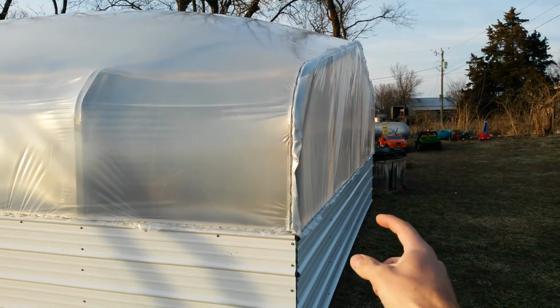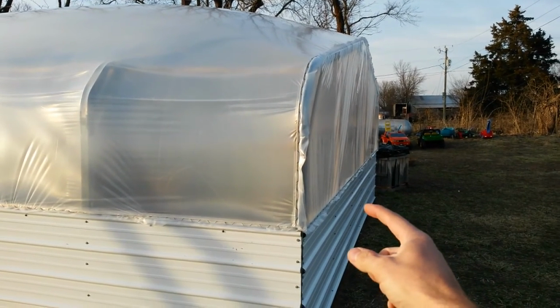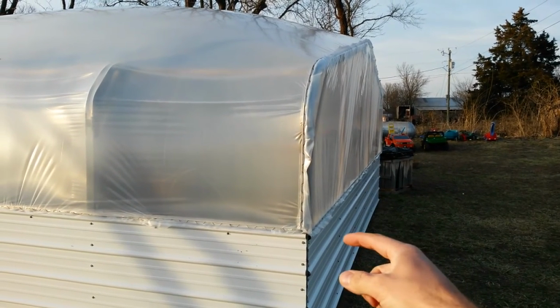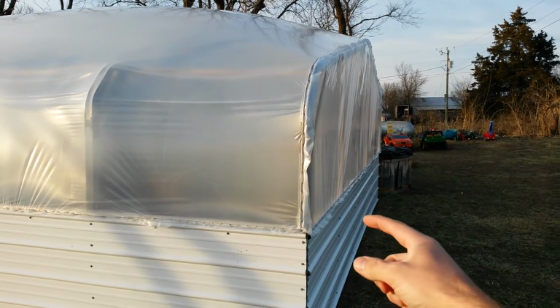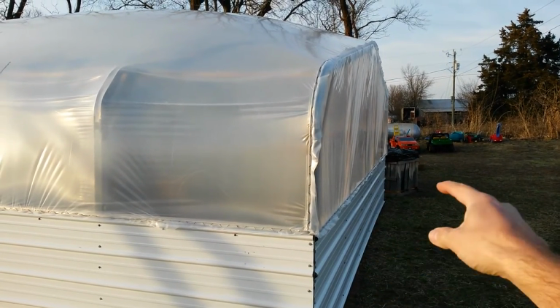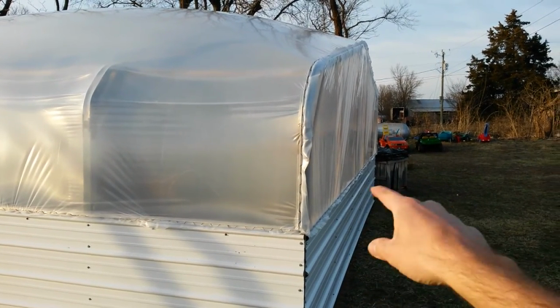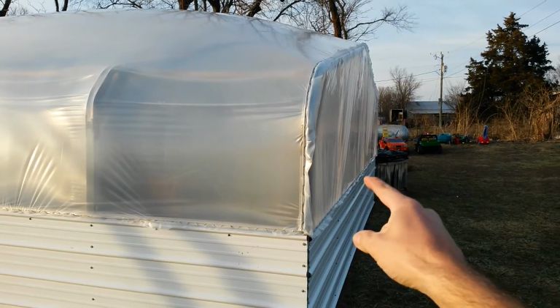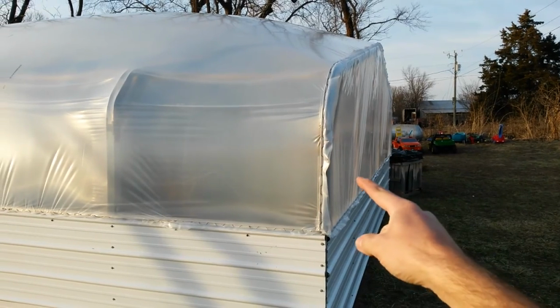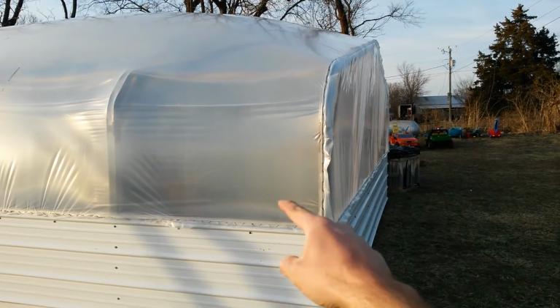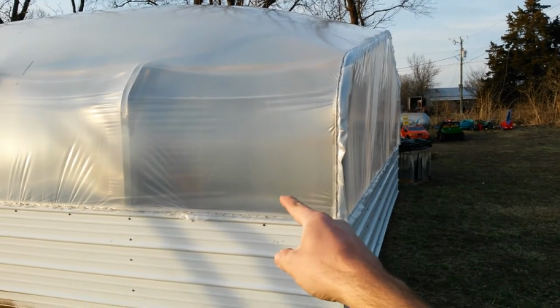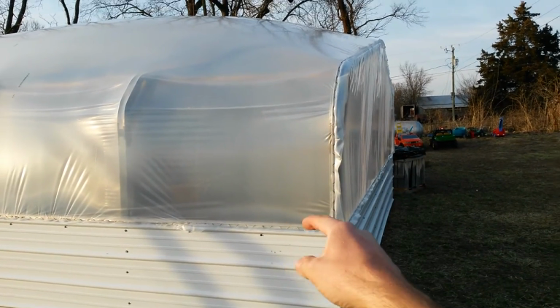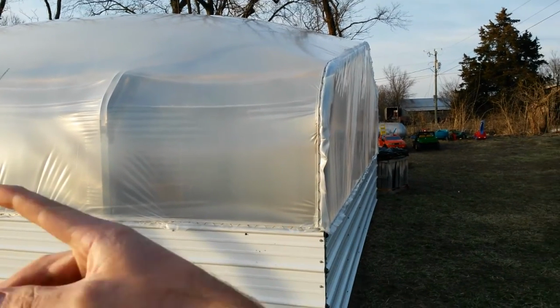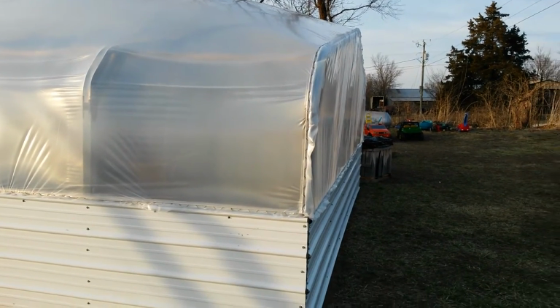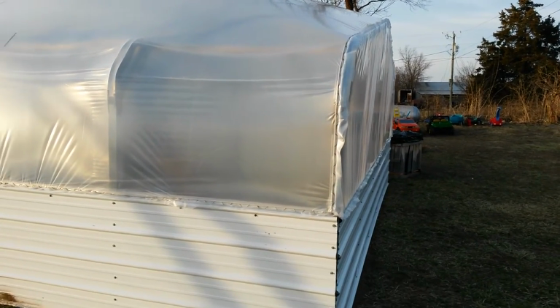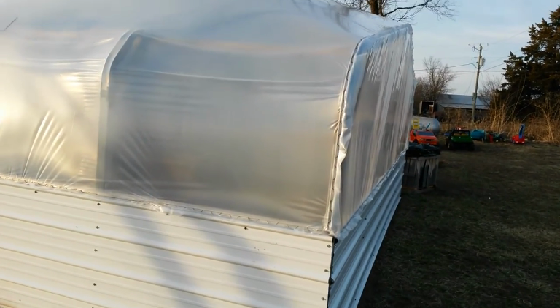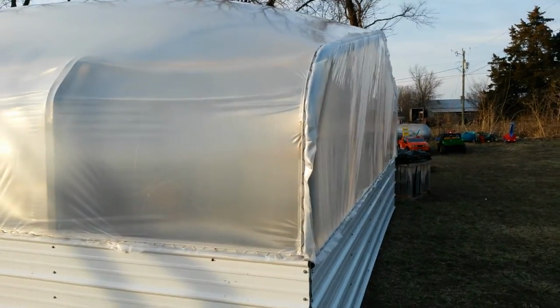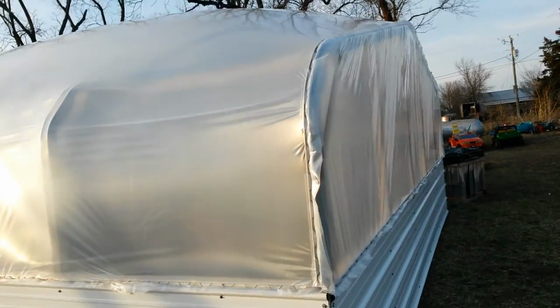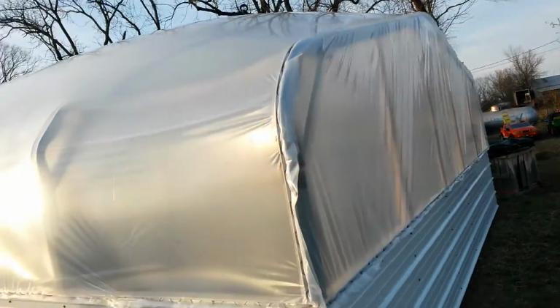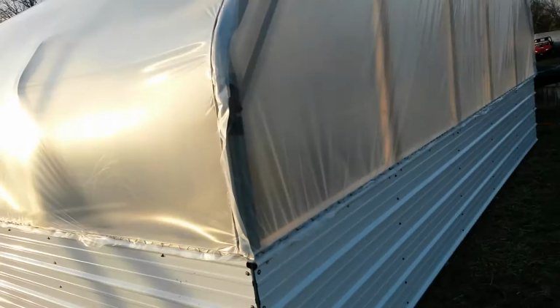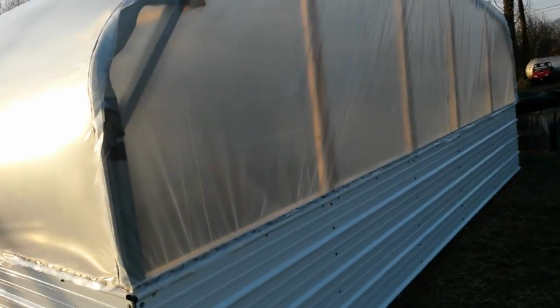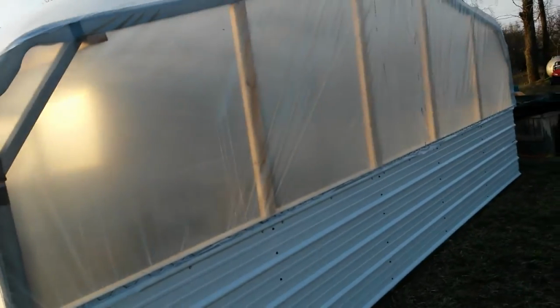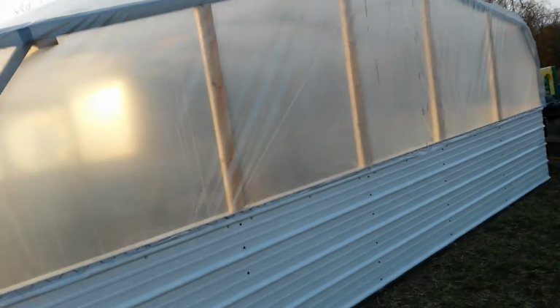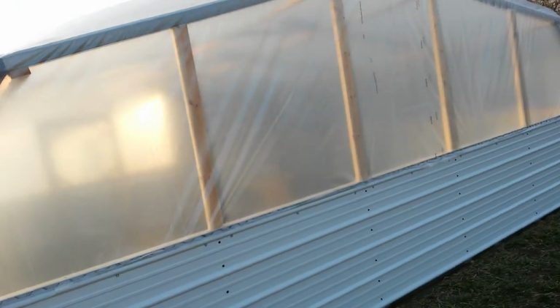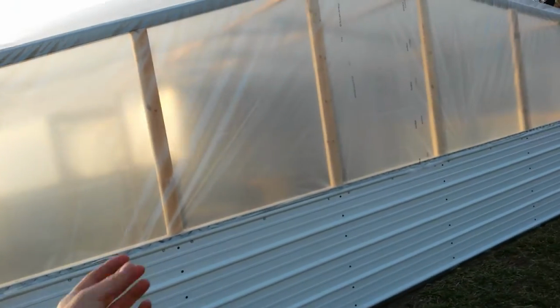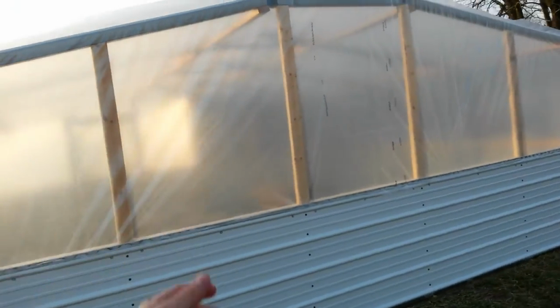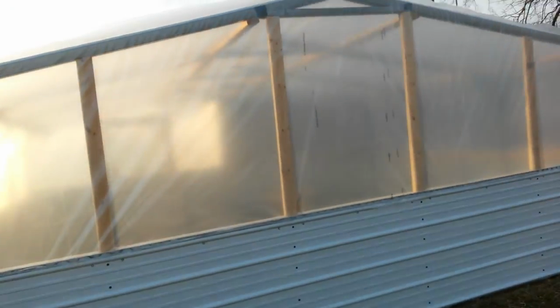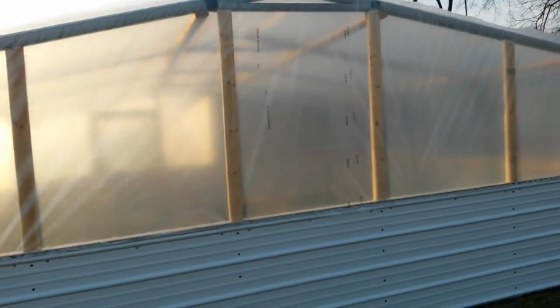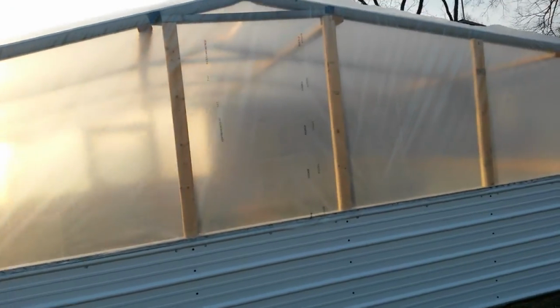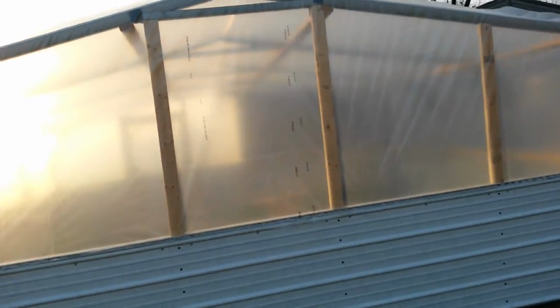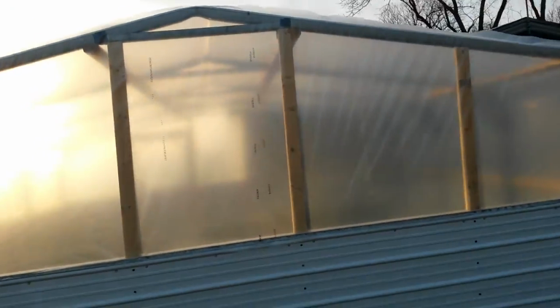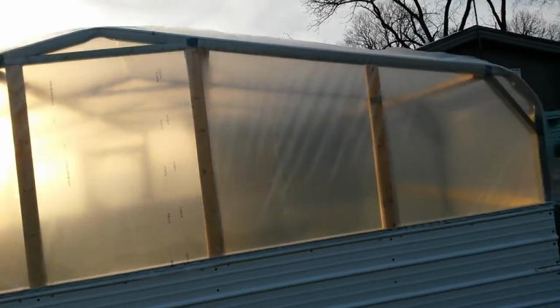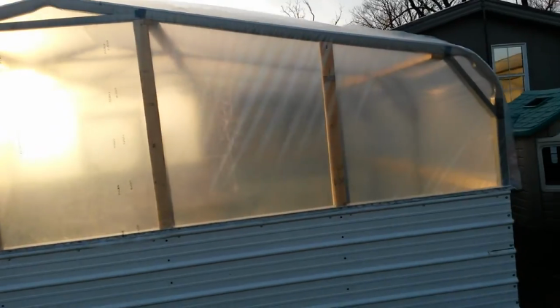I'll be getting a jumper hose to go from this side to this side, and then of course again on the other end as well, and that will allow both ends to be inflated too.